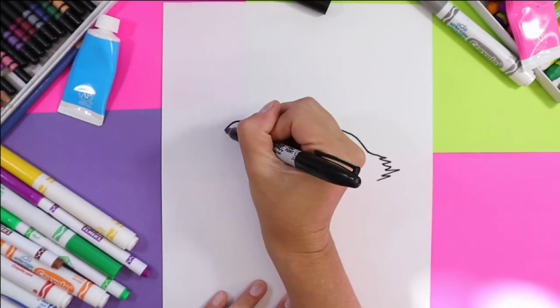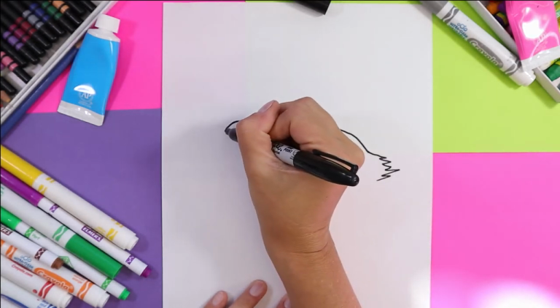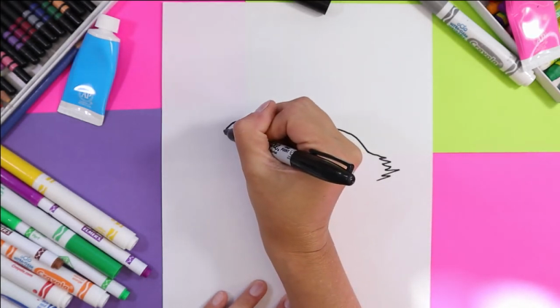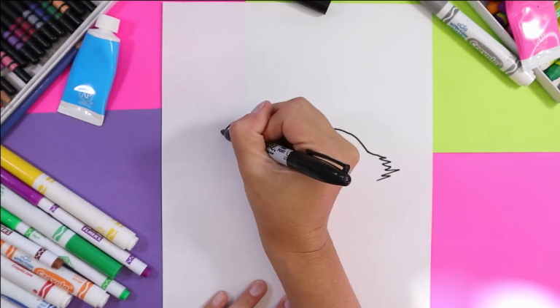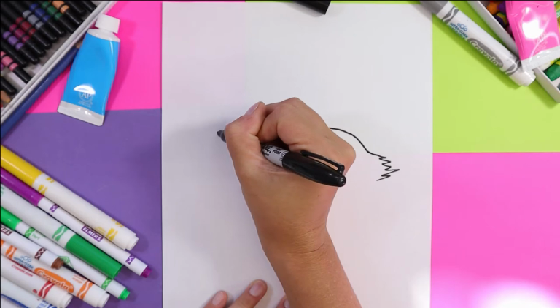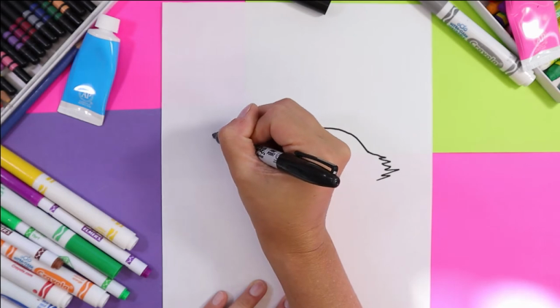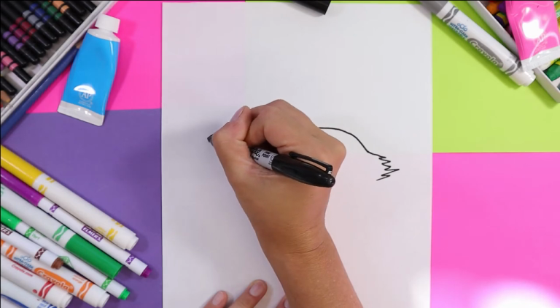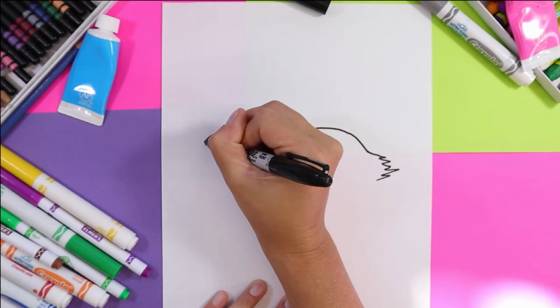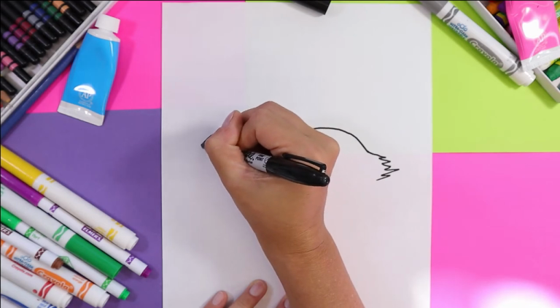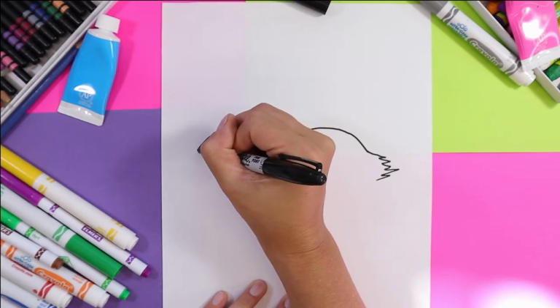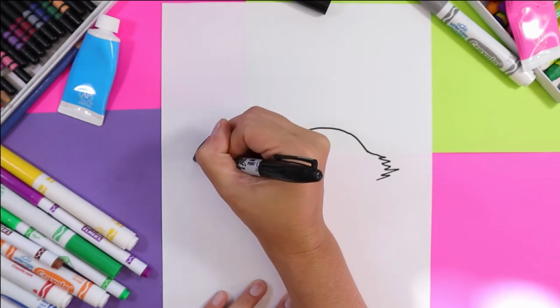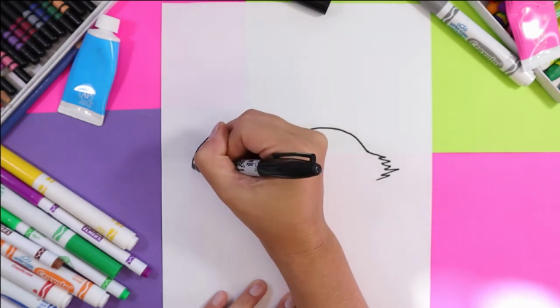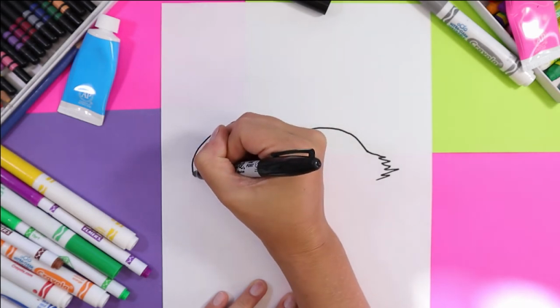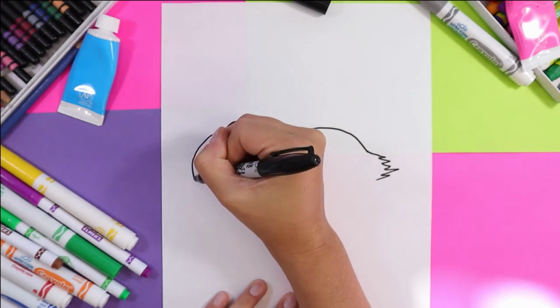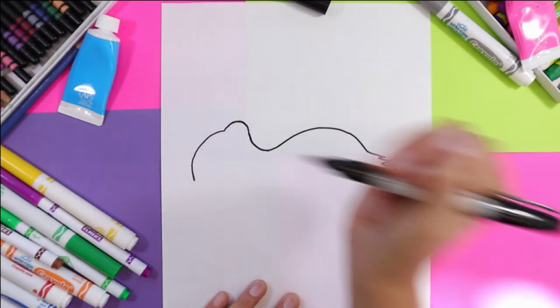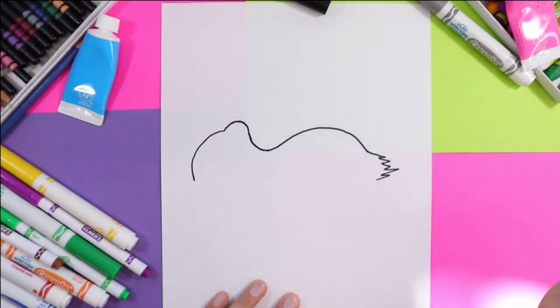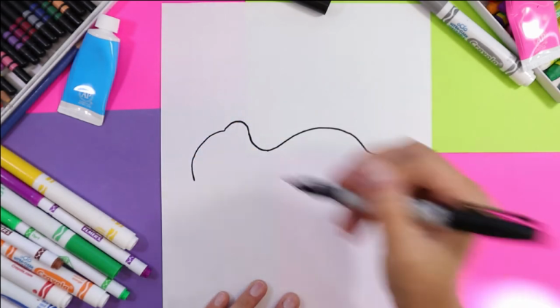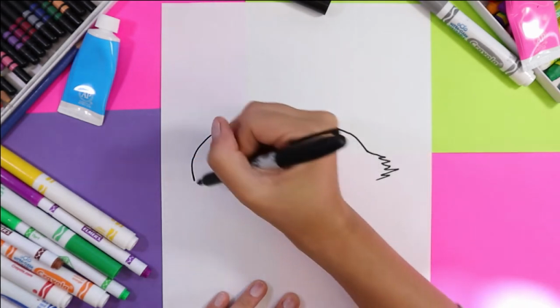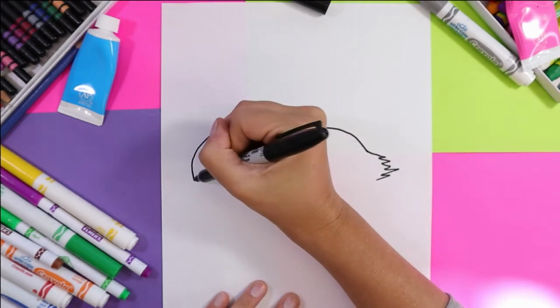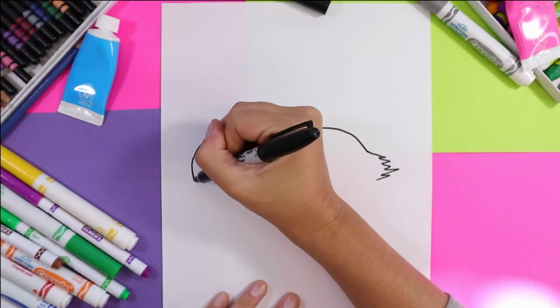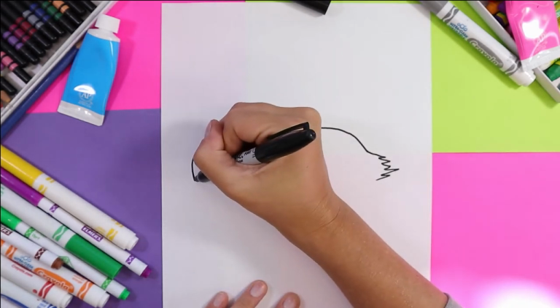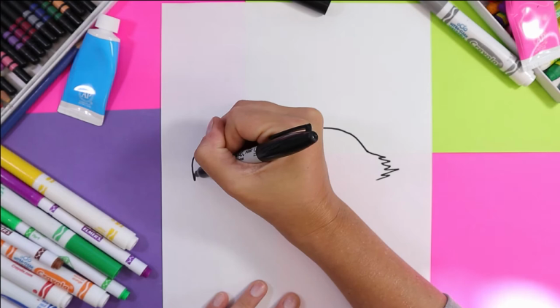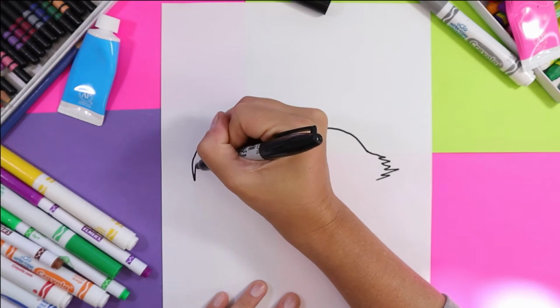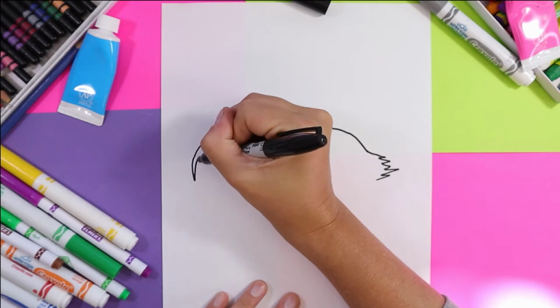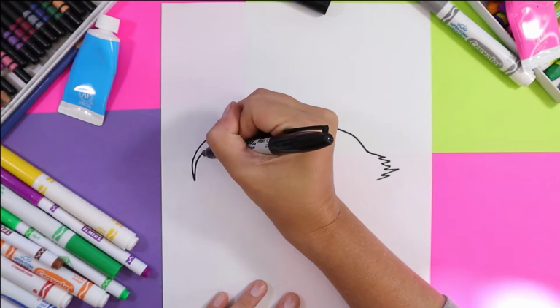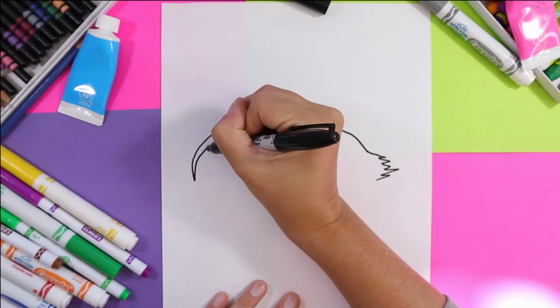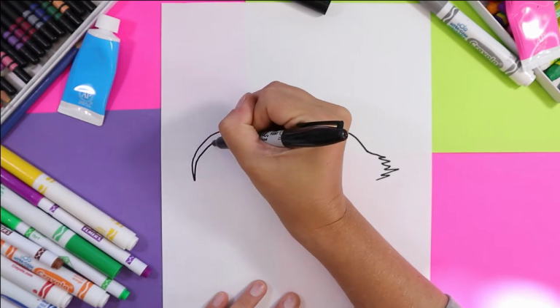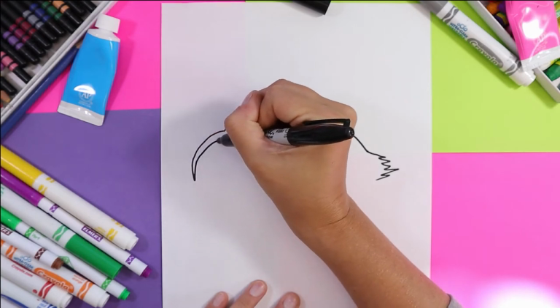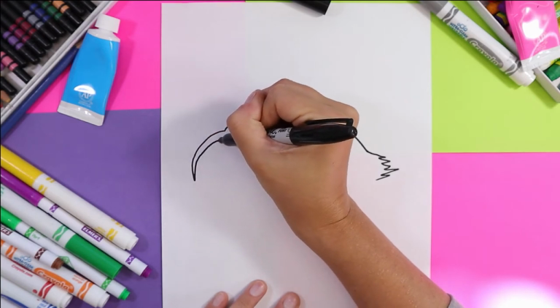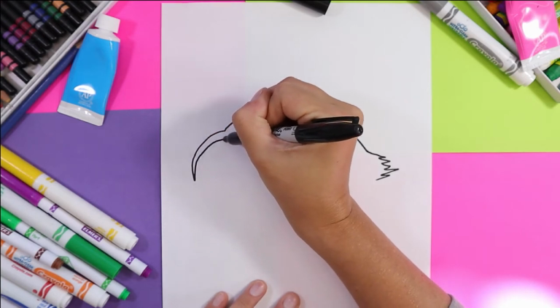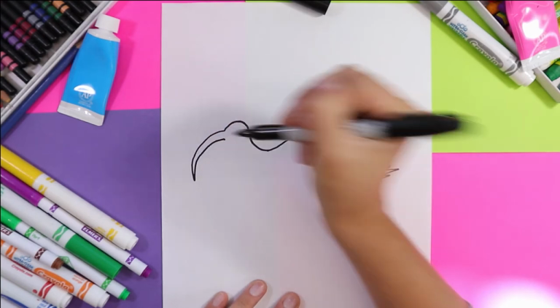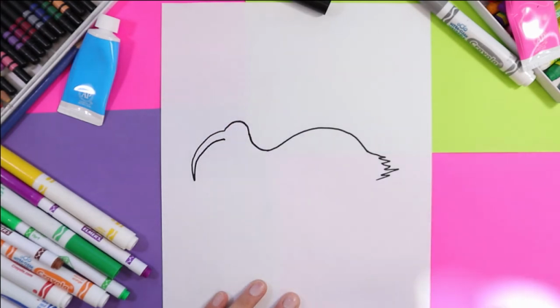Next we're going to do the beak. We're going to go out, around, and down and bring it back up for the beak.